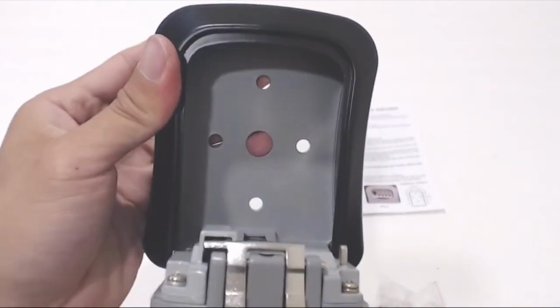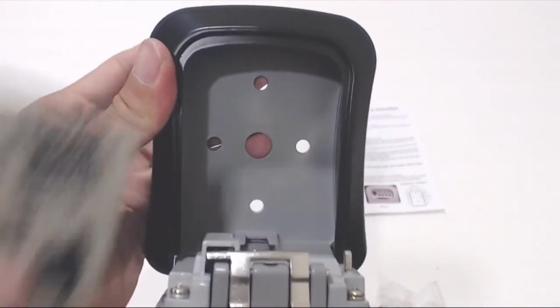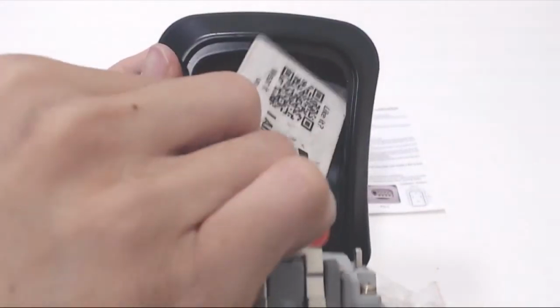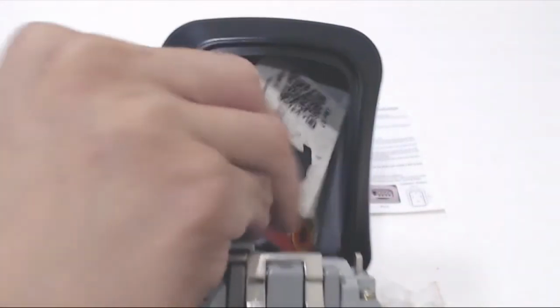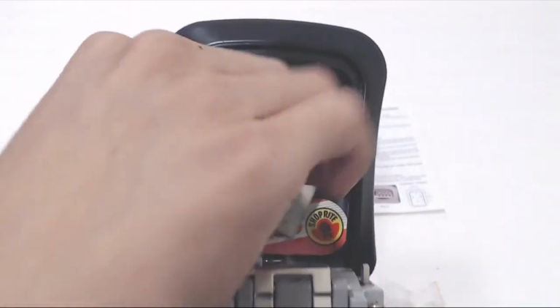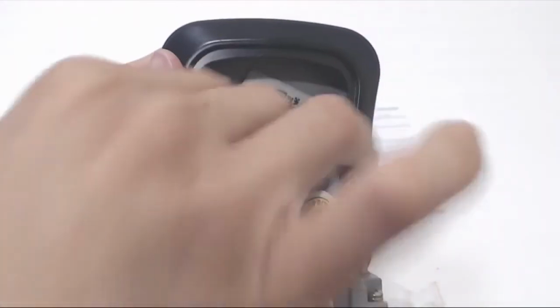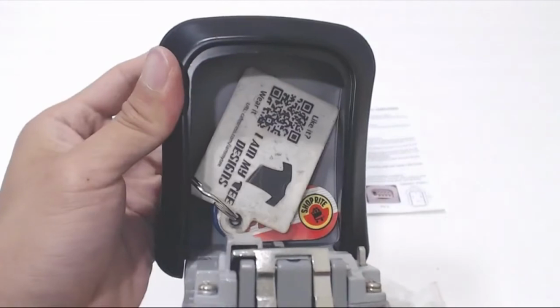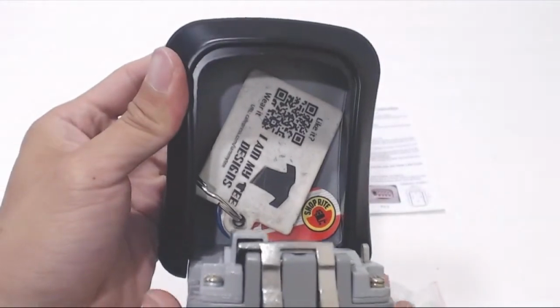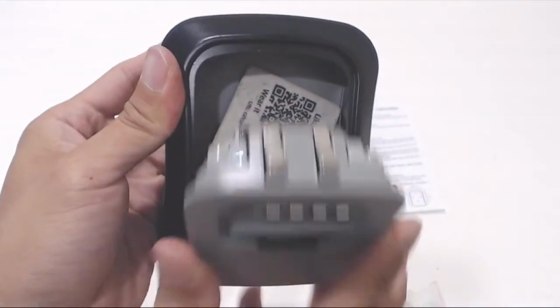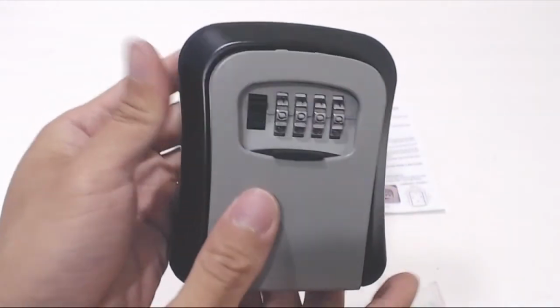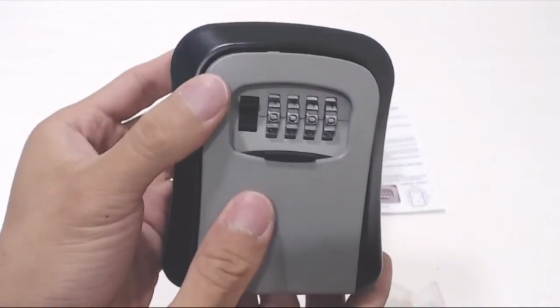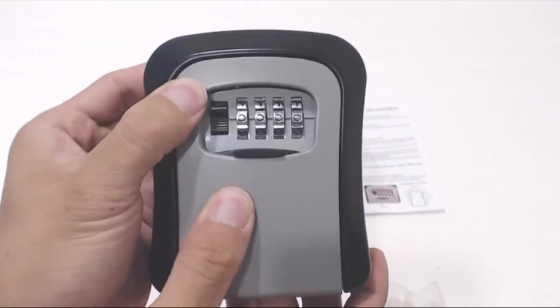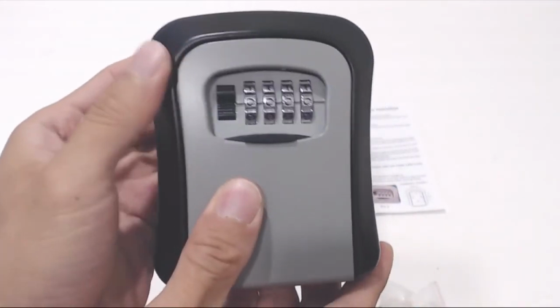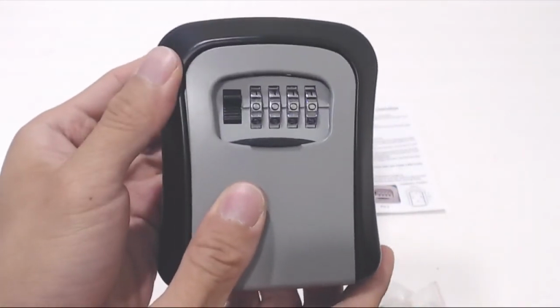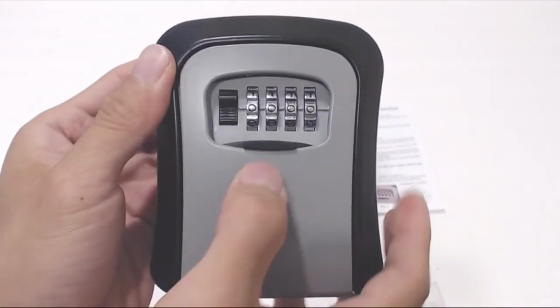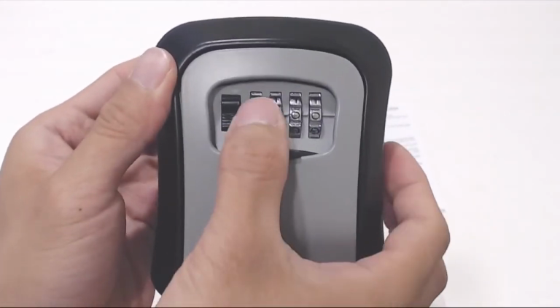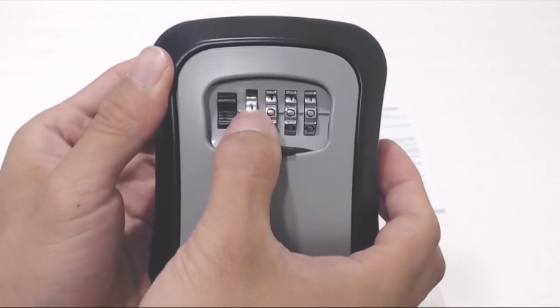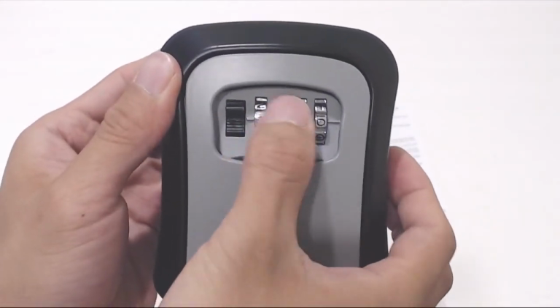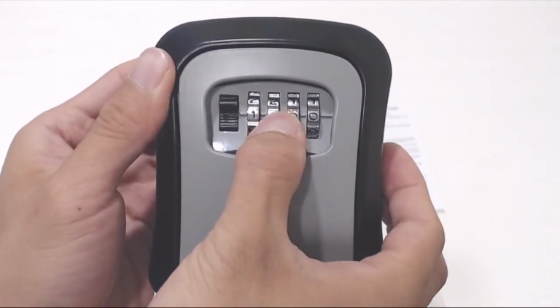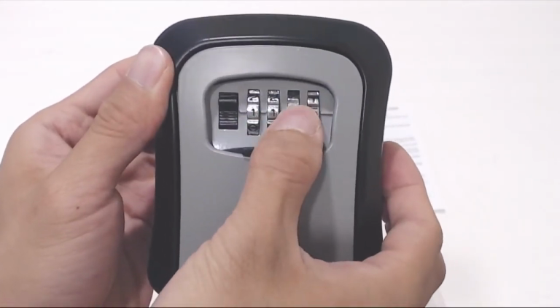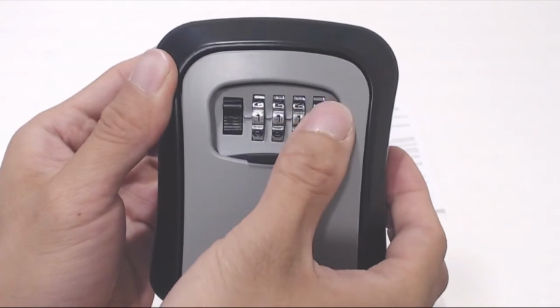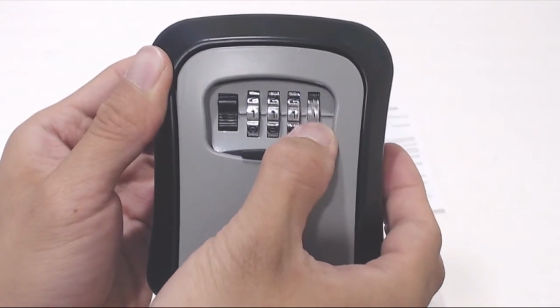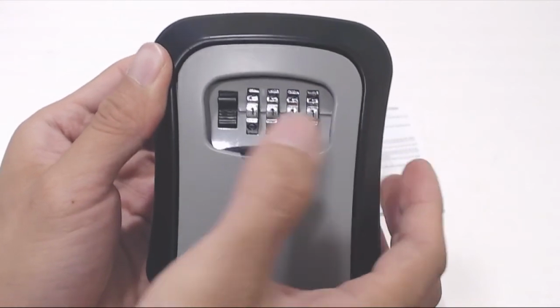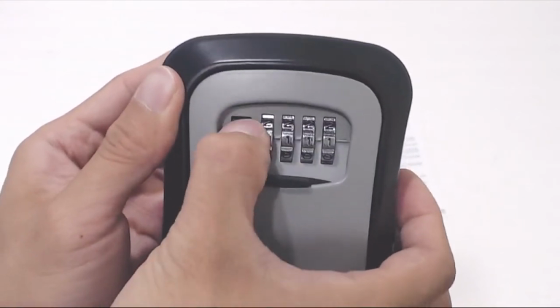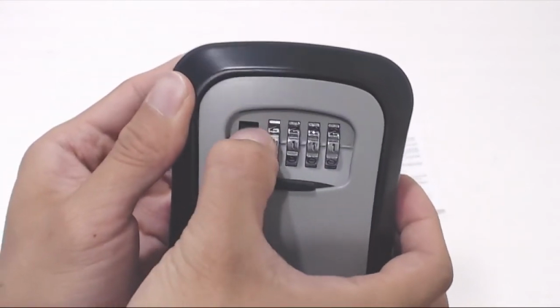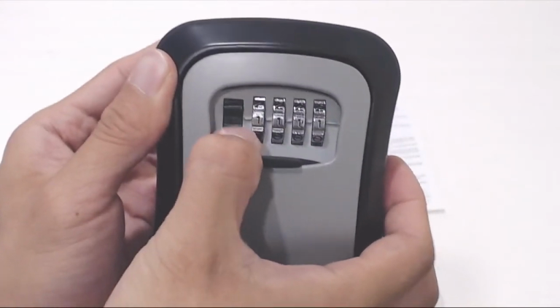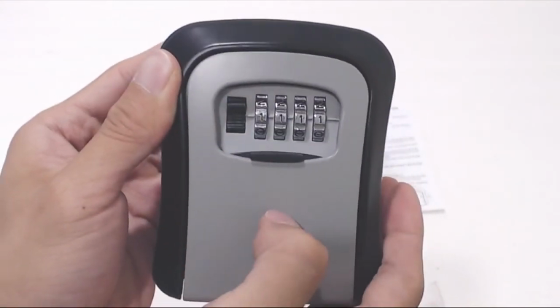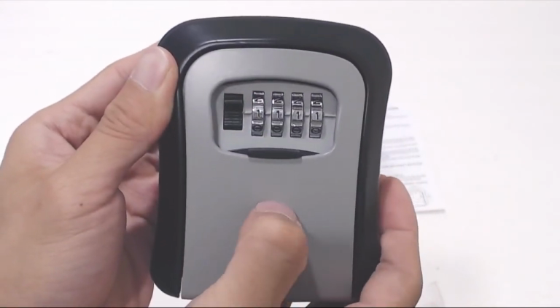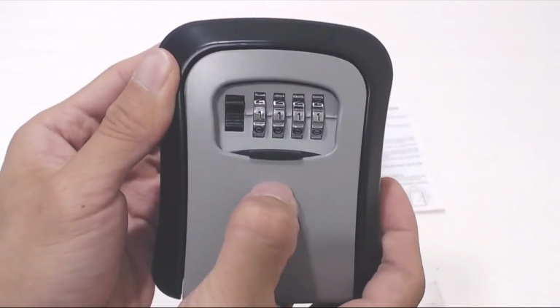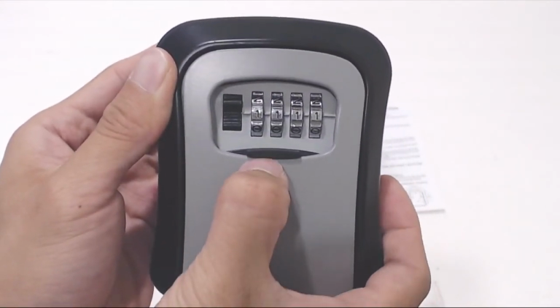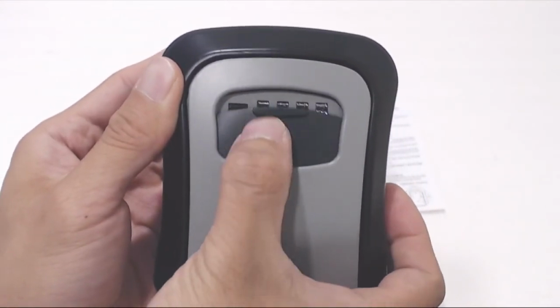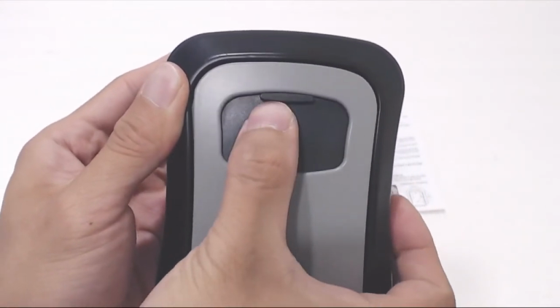Just remember there's no backup way to open the lockbox, so be sure you remember or write down the code somewhere. I hope you enjoyed this review — you can ask me any questions in the comments. I'll put a link to the product in the description below. Don't forget to subscribe to my channel and join me next time.